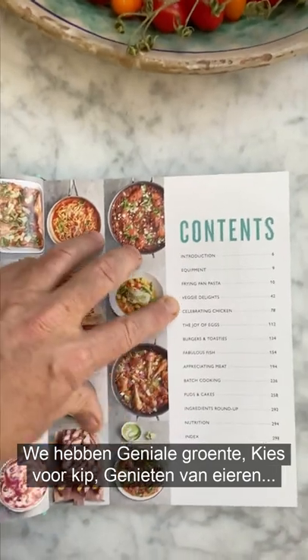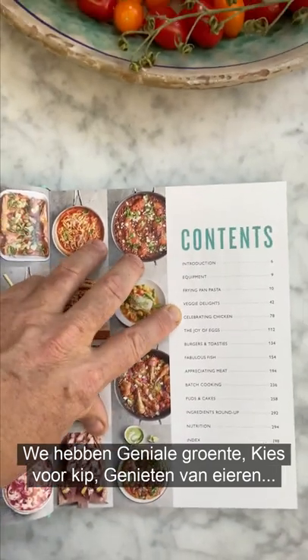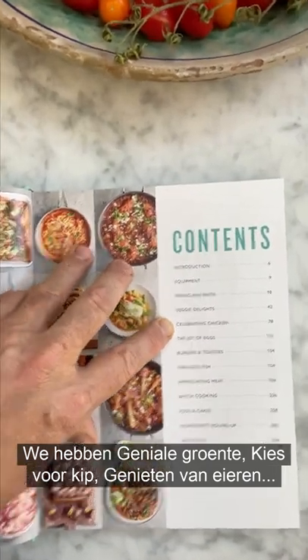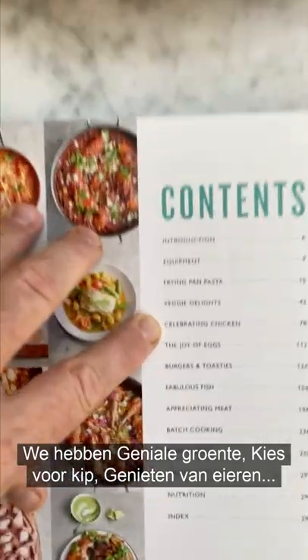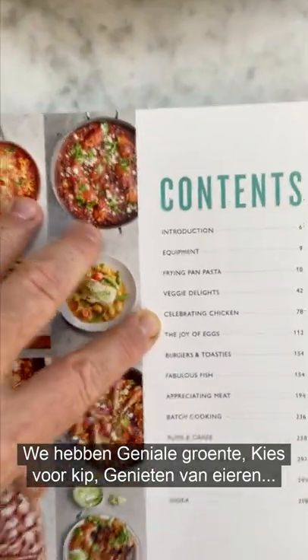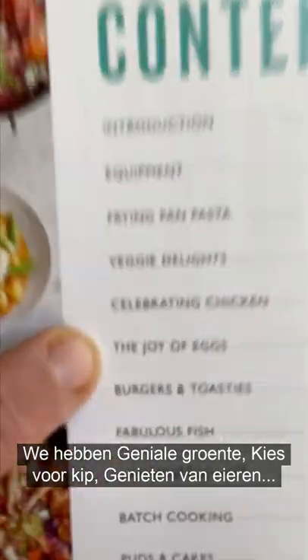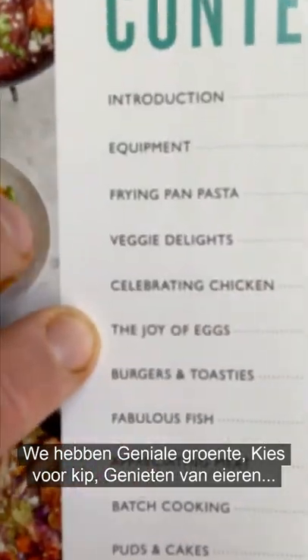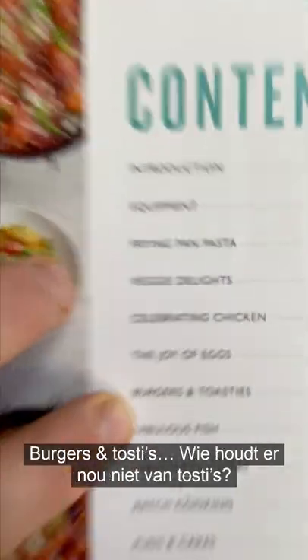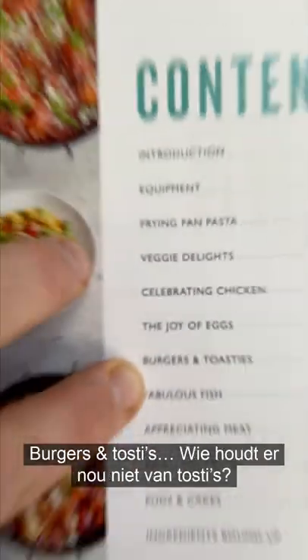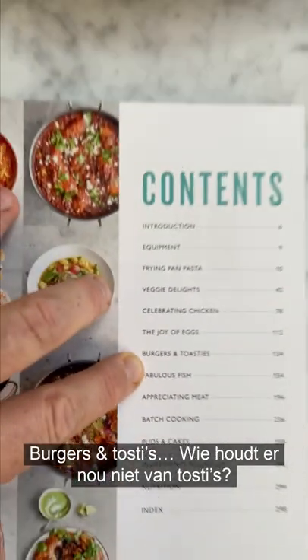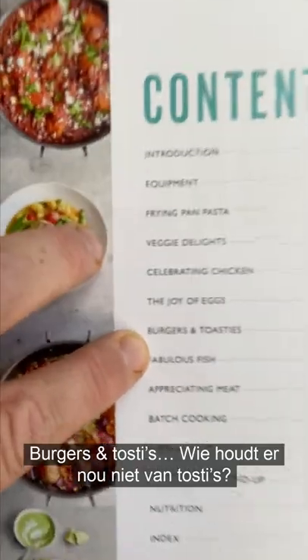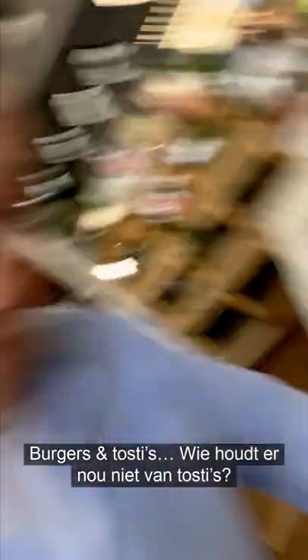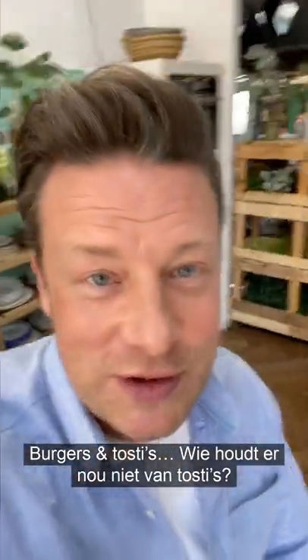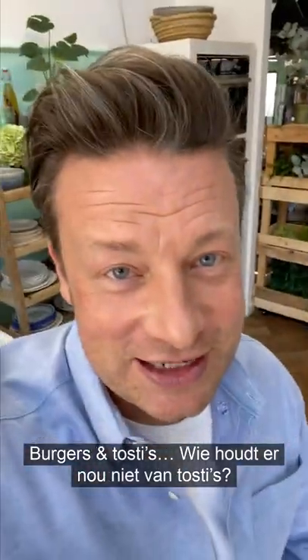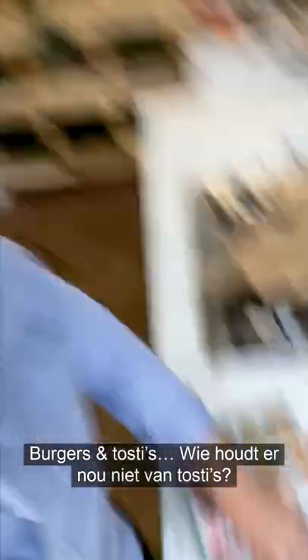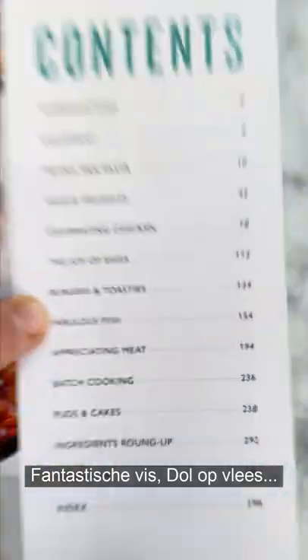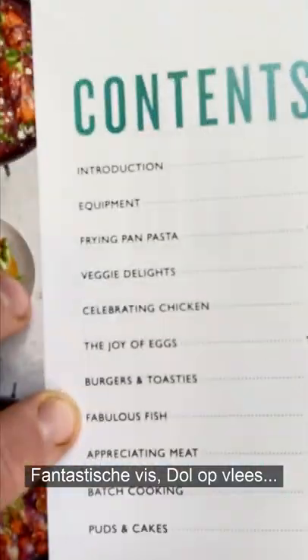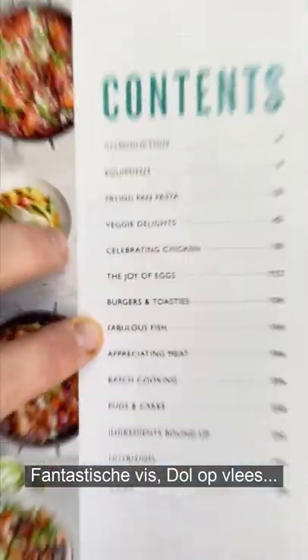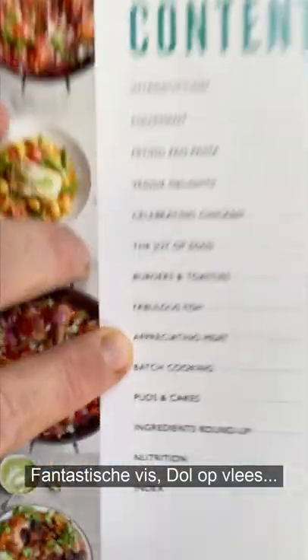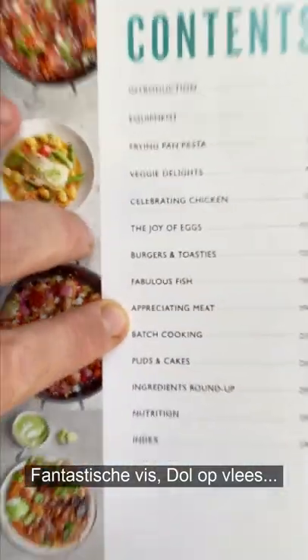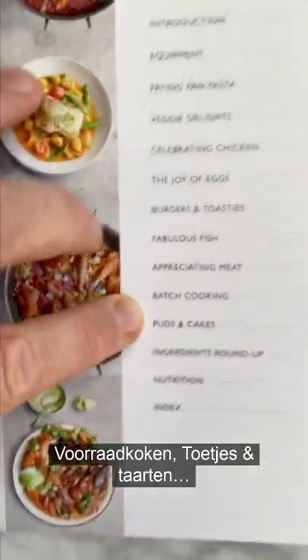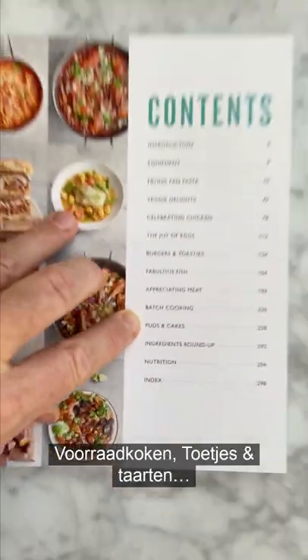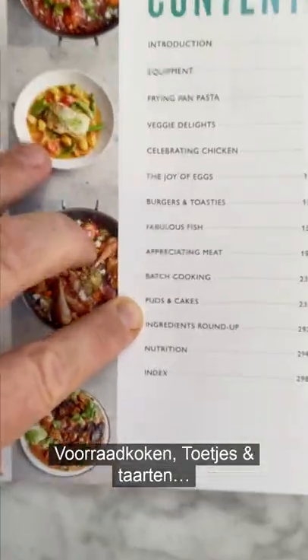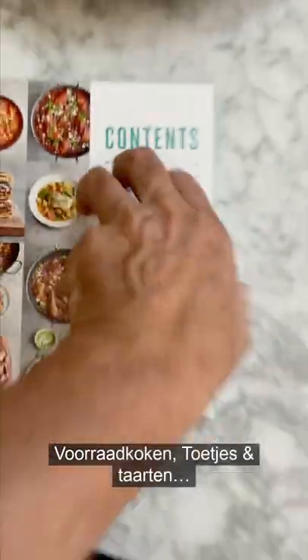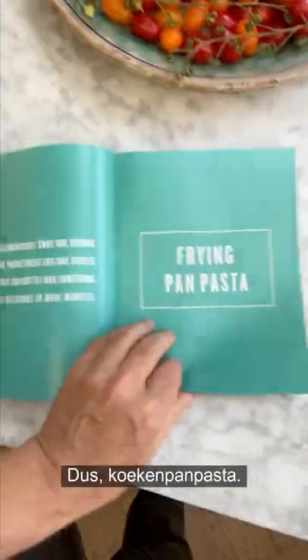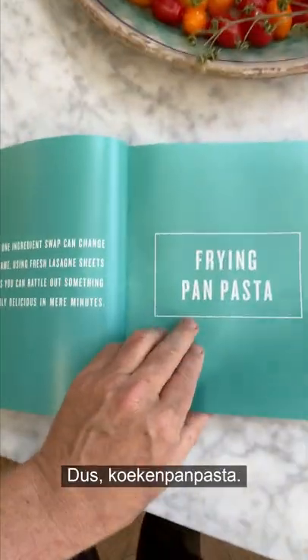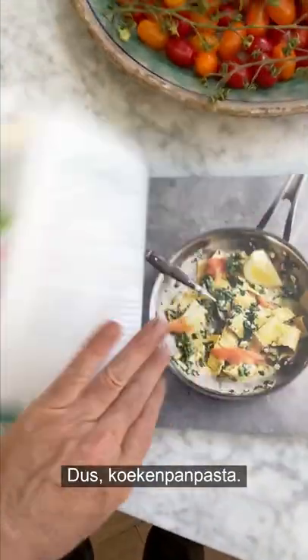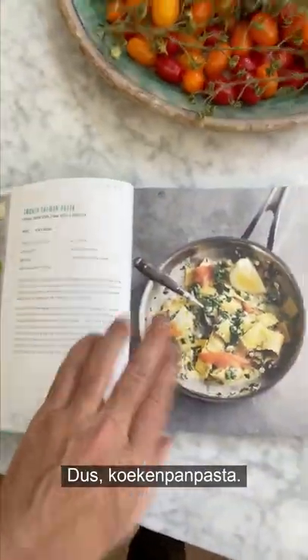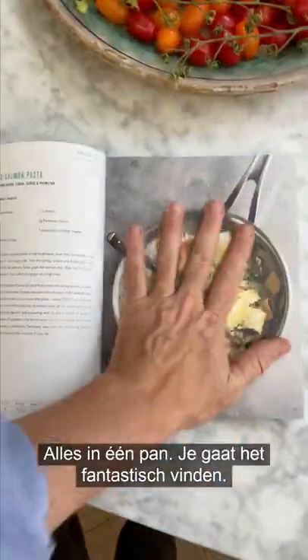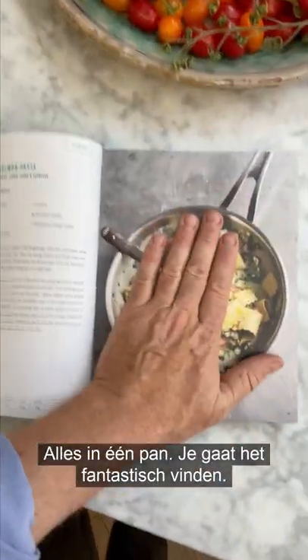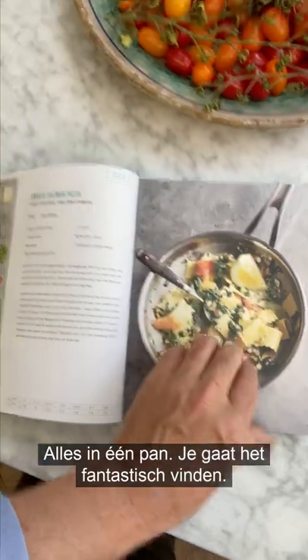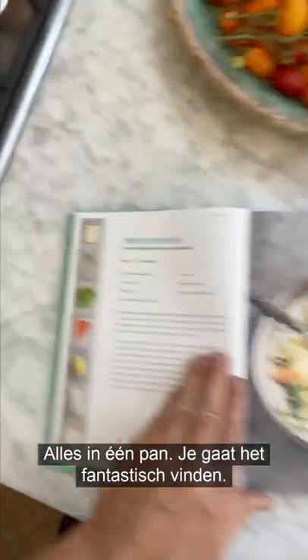We've got veggie delights, celebrating chicken, the joy of eggs, burgers and toasties — who doesn't like a toasty — fabulous fish, appreciating meat, batch cooking, puddings and cakes. So frying pan pasta, all done in one pan — you're going to love it.